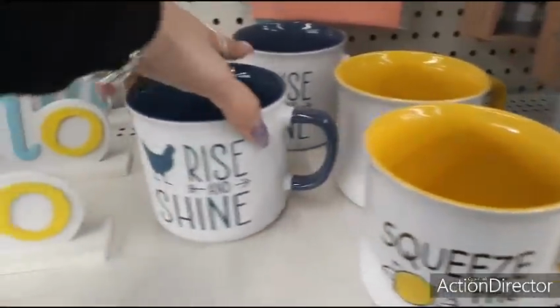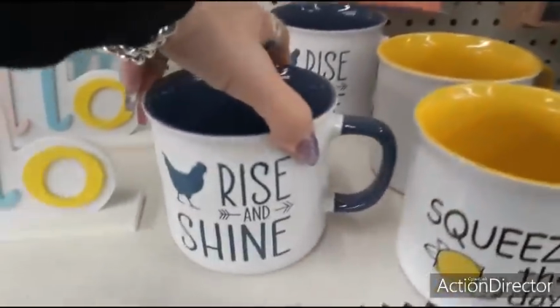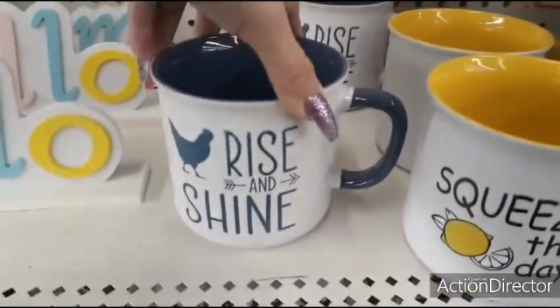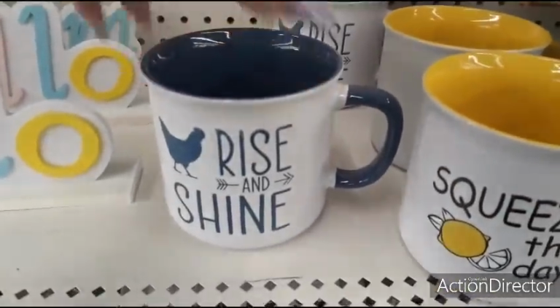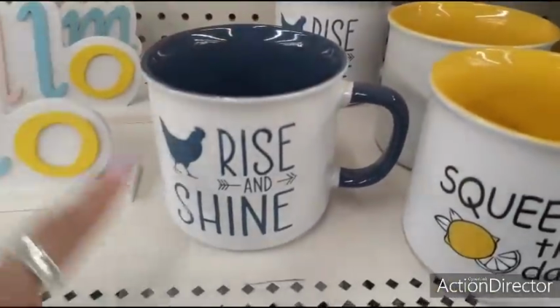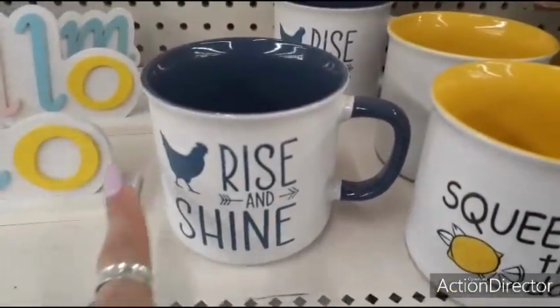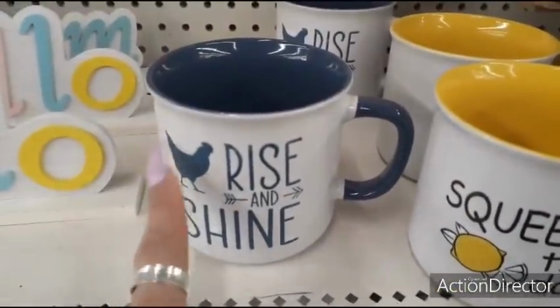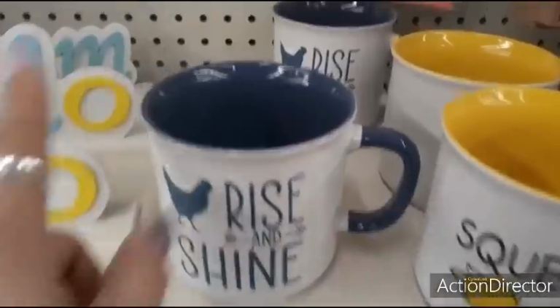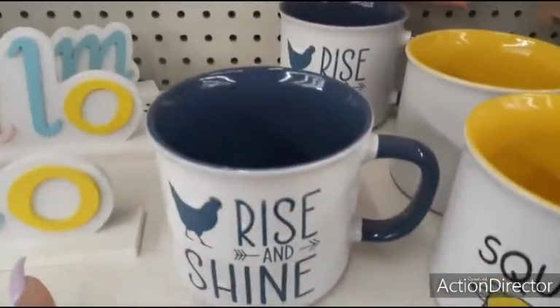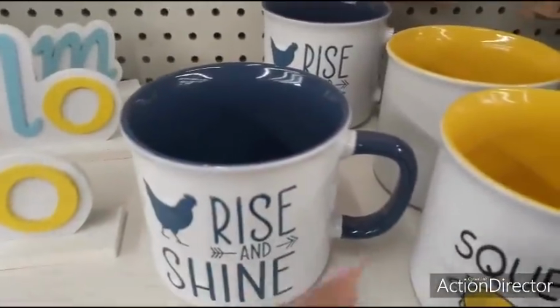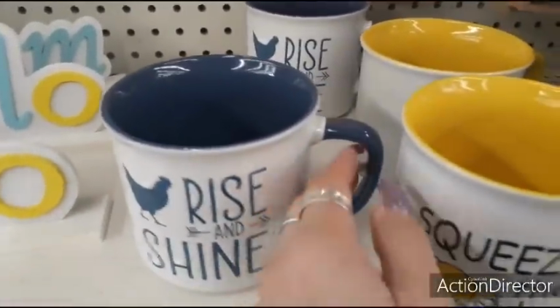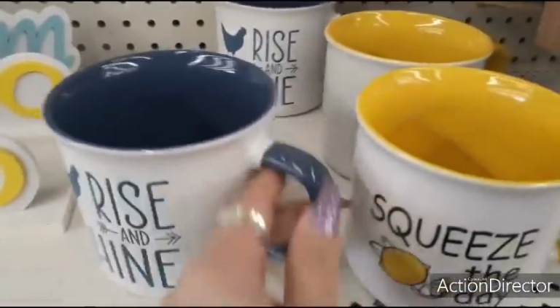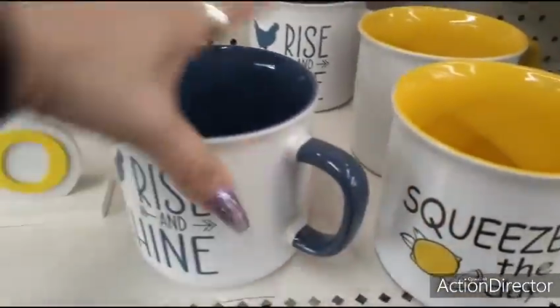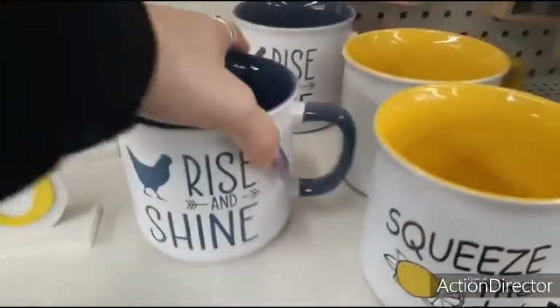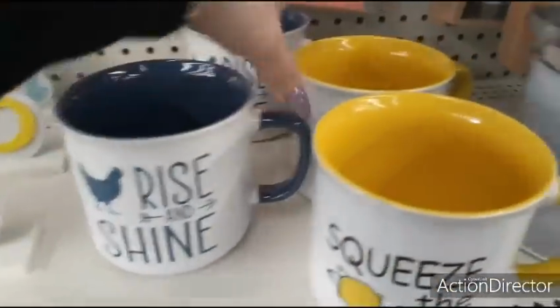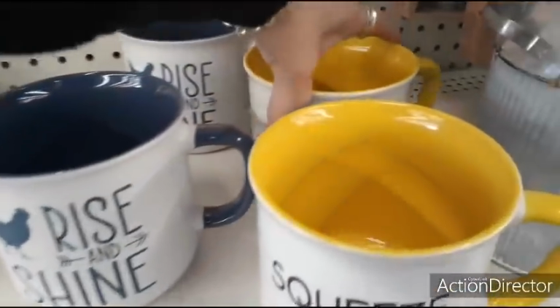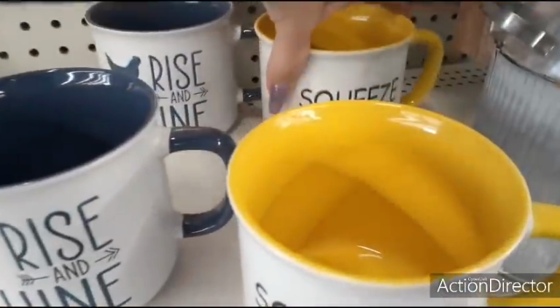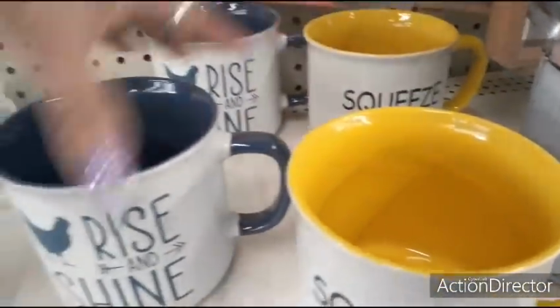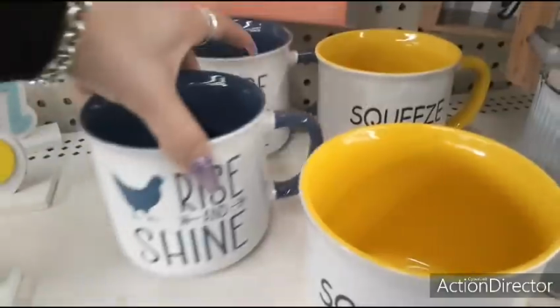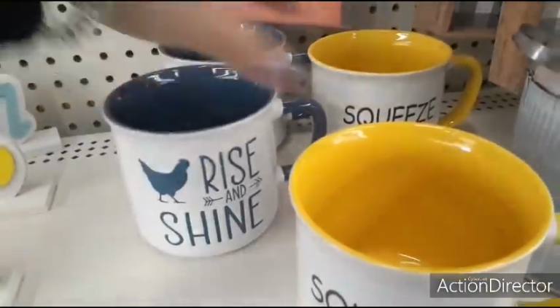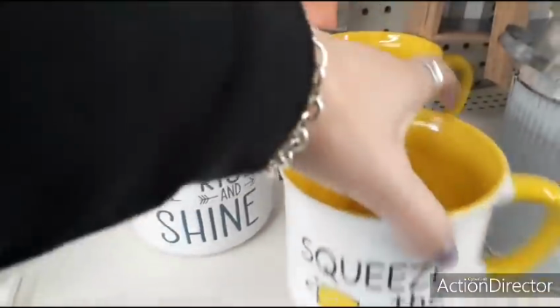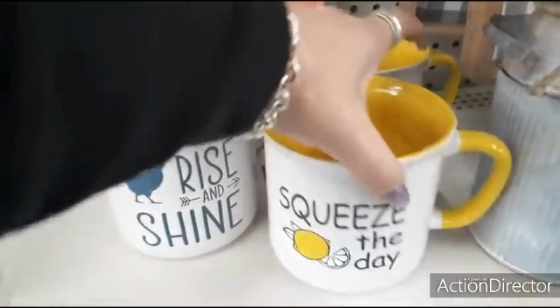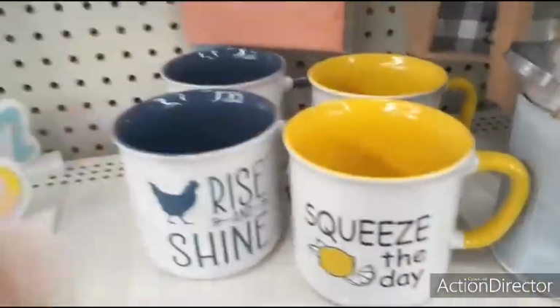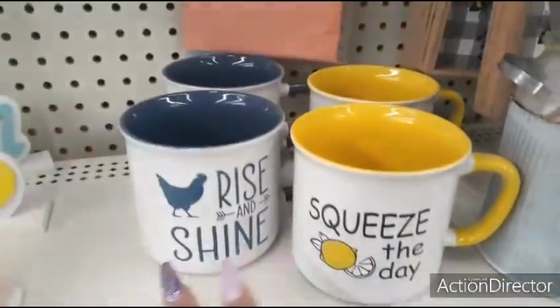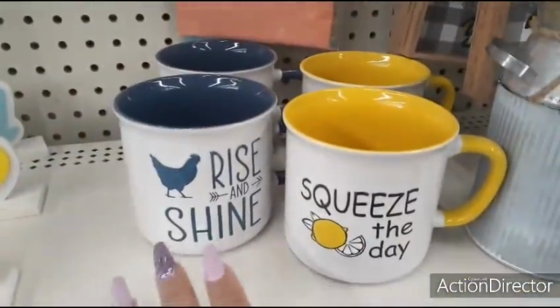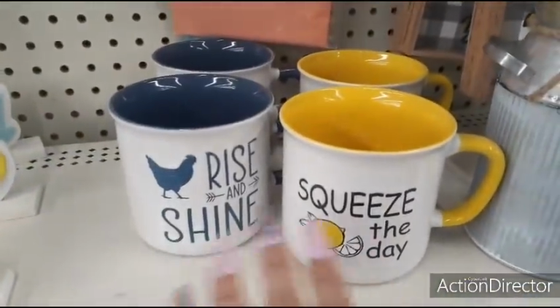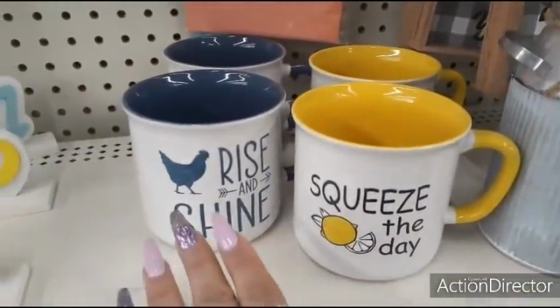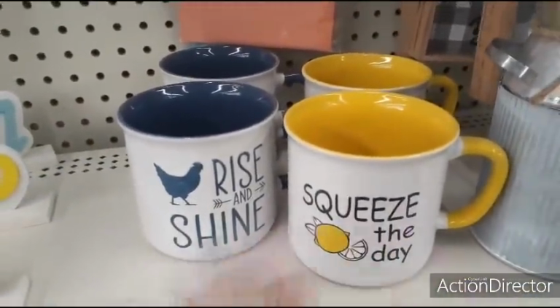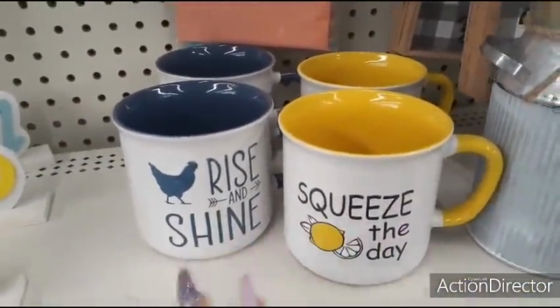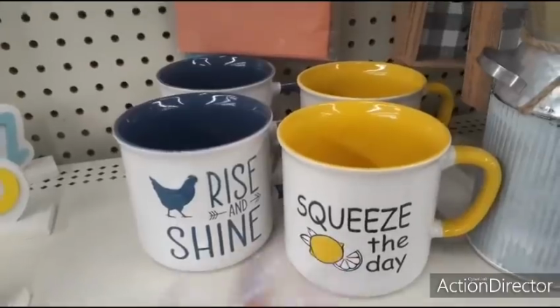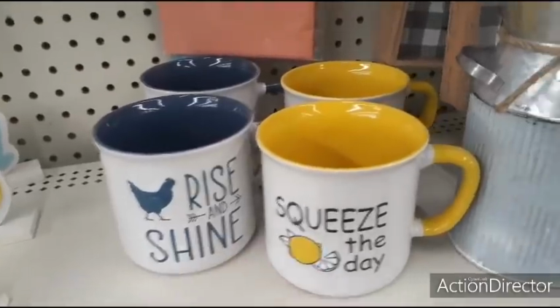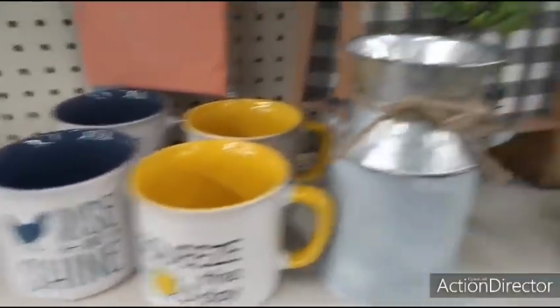You also have the farmhouse mug — Rise and Shine with the rooster, it's blue inside — and this is going to be $2.50 as well. These make a really great mug set, and honestly for $5 you can give a mug set and that is absolutely adorable.